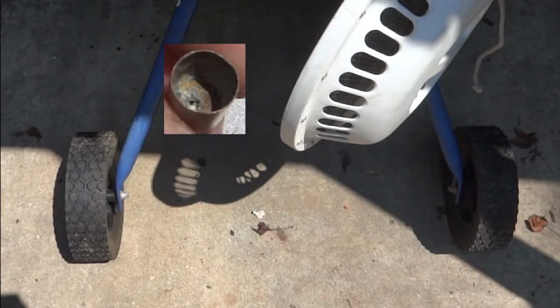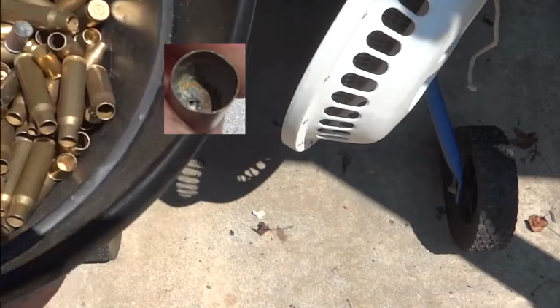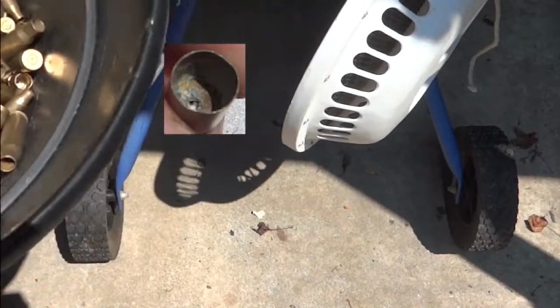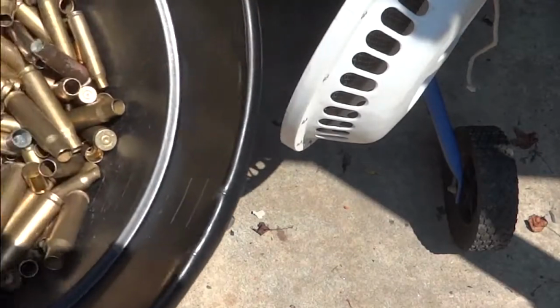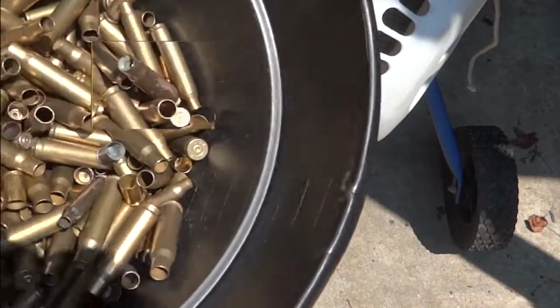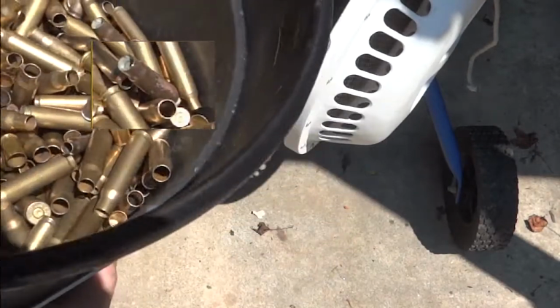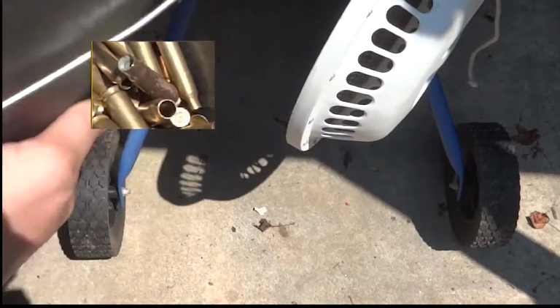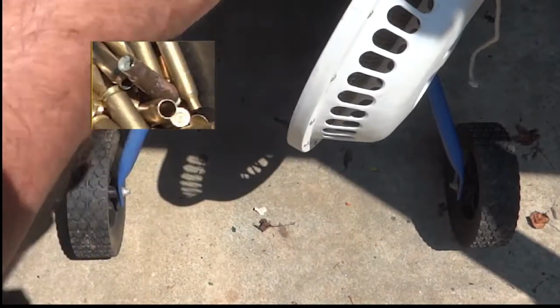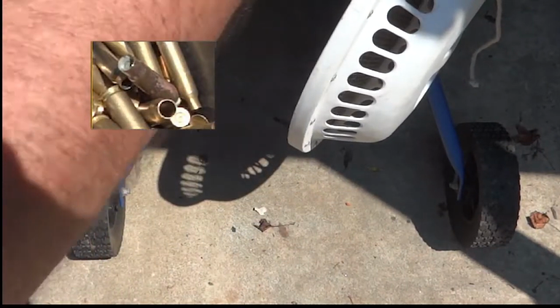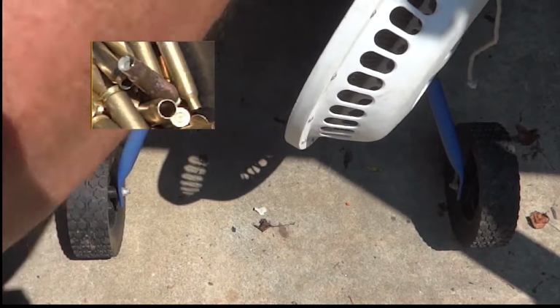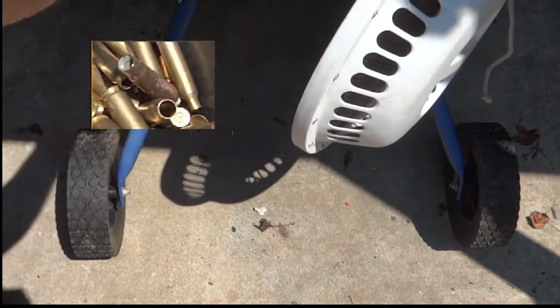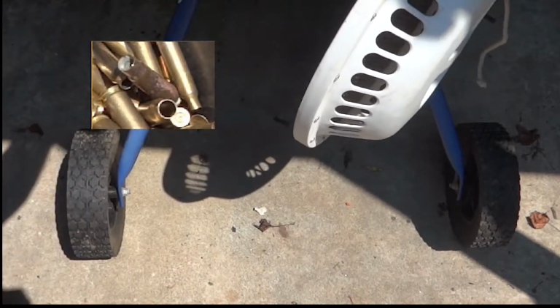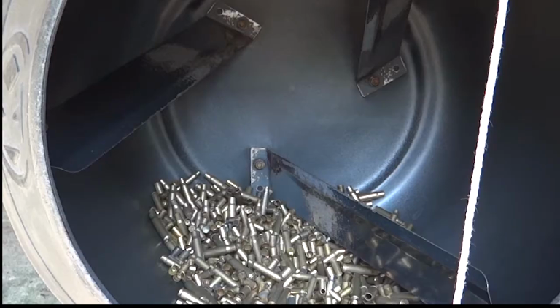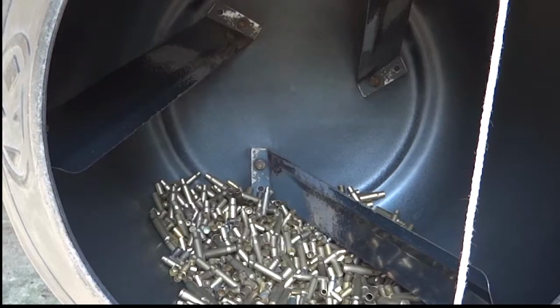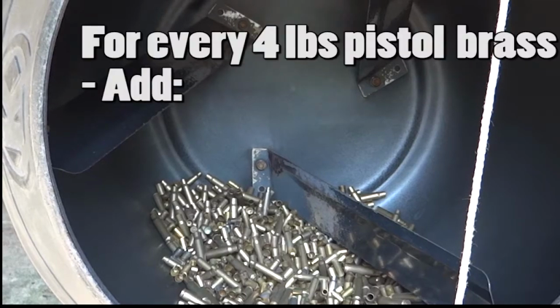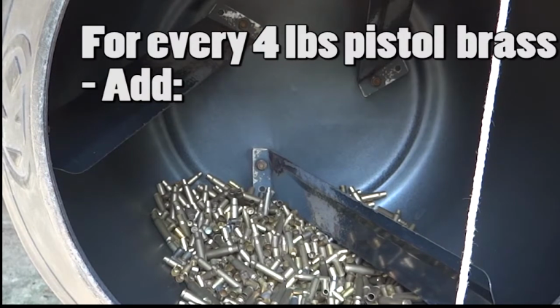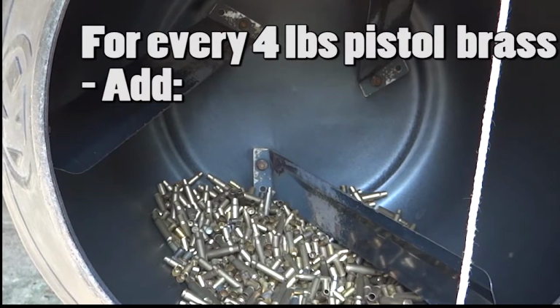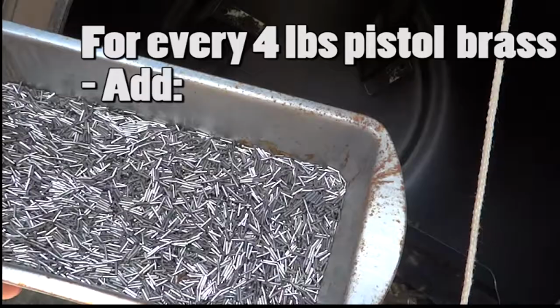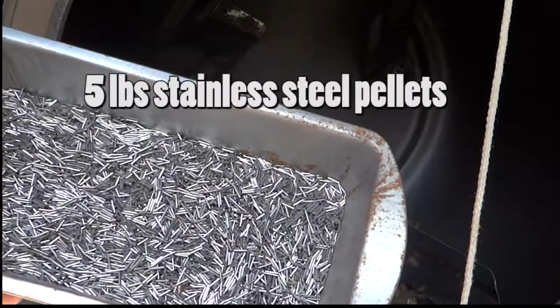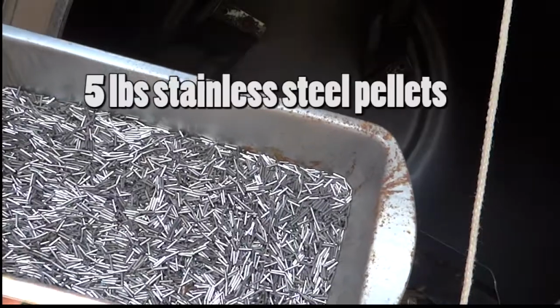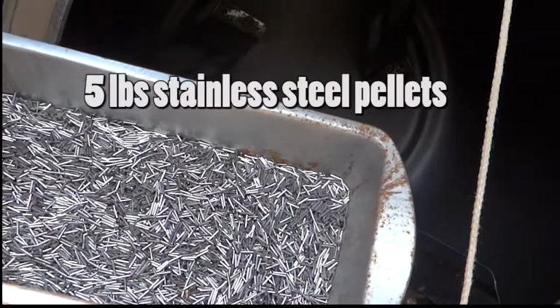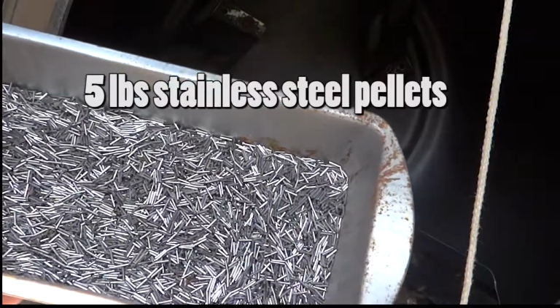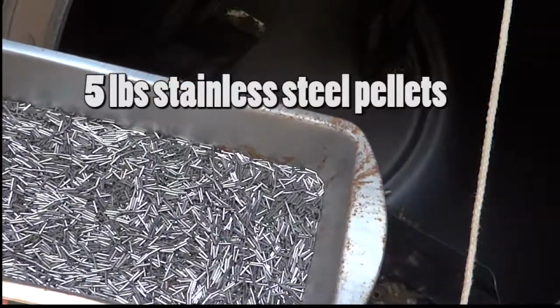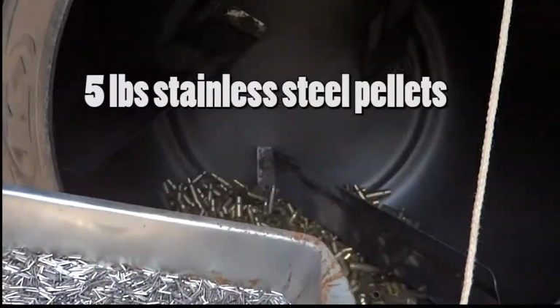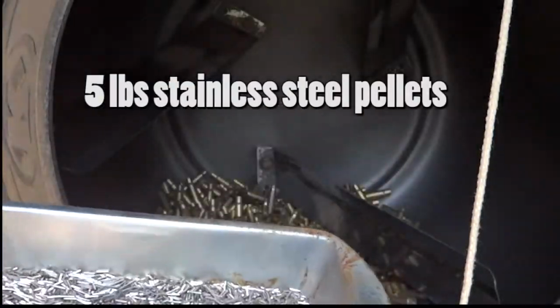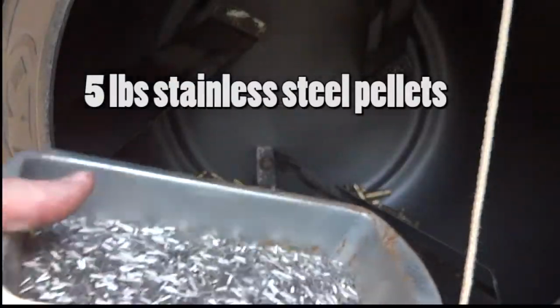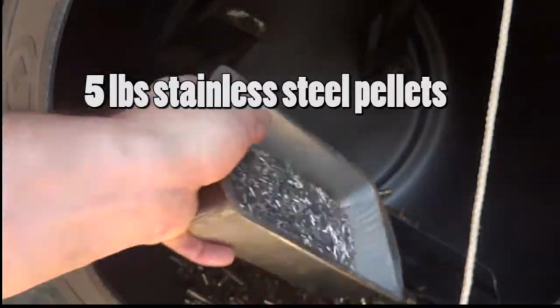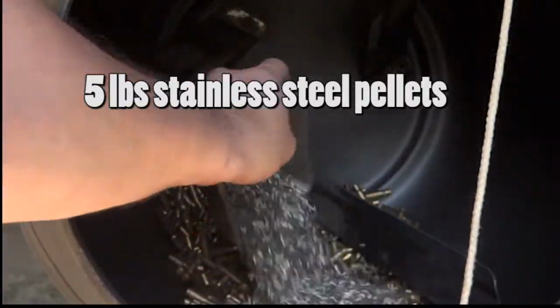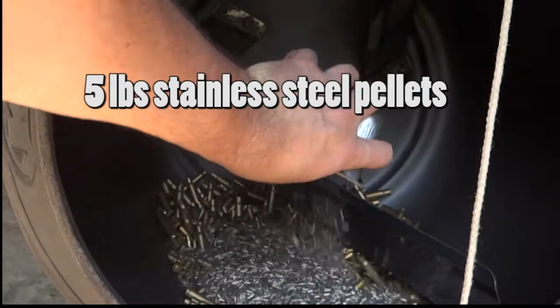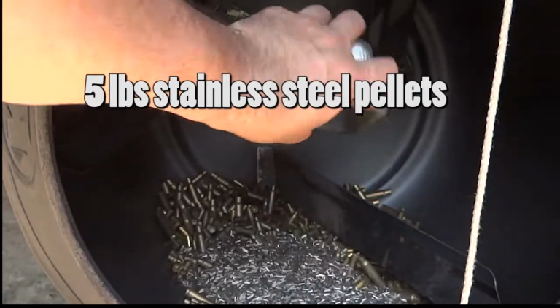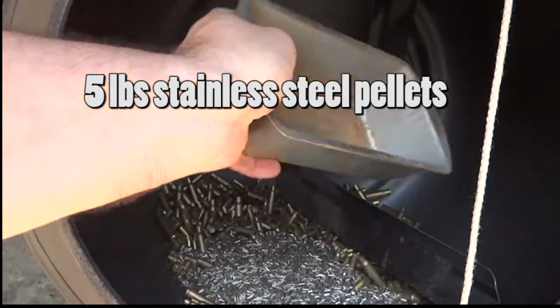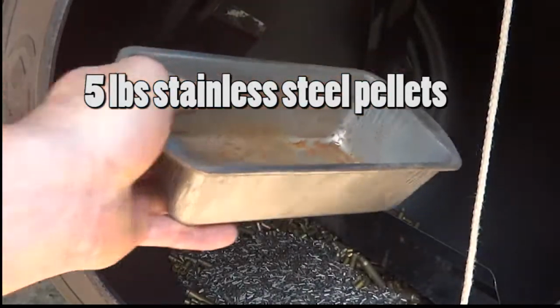Our mixed brass goes into our cement mixer. These are stainless steel pellets. I'm going to add those to the mix.